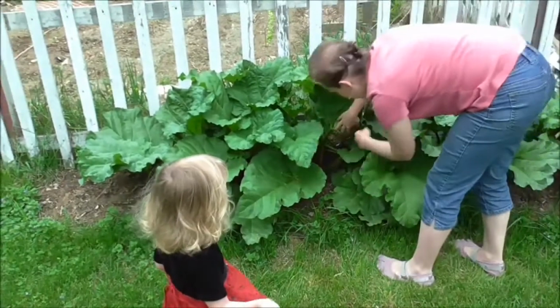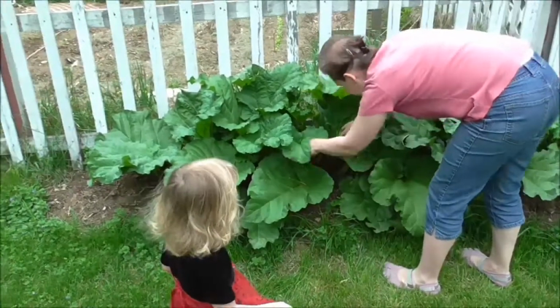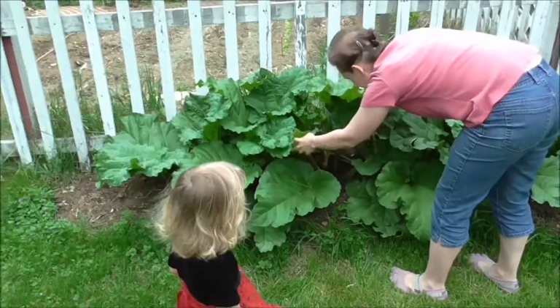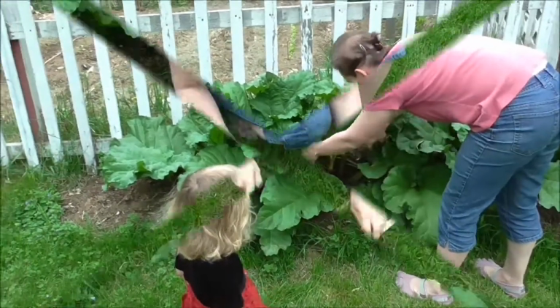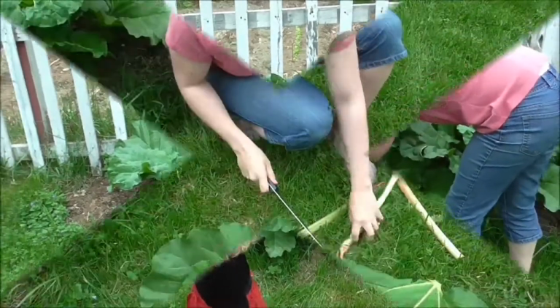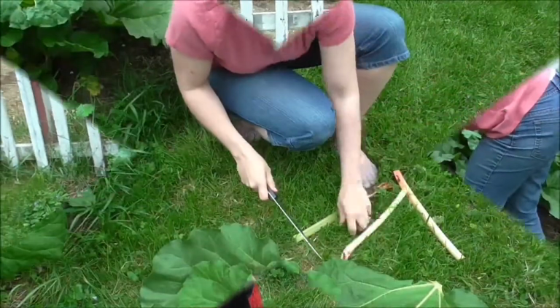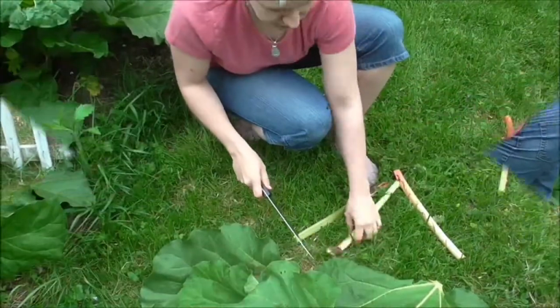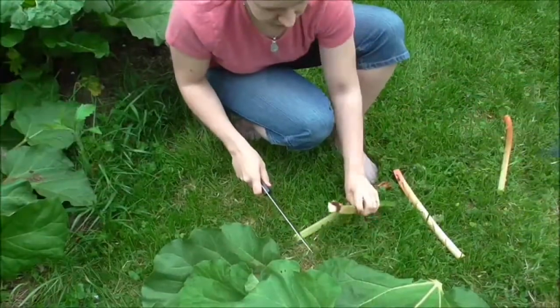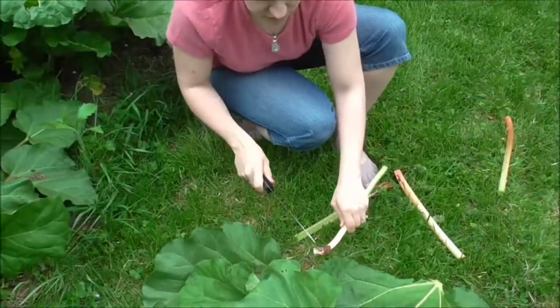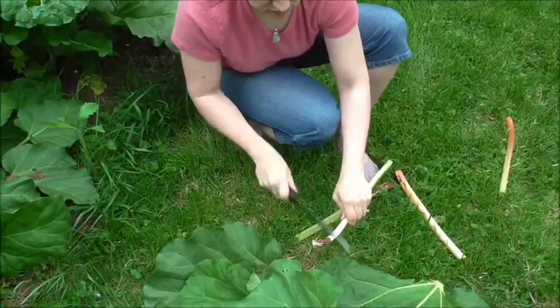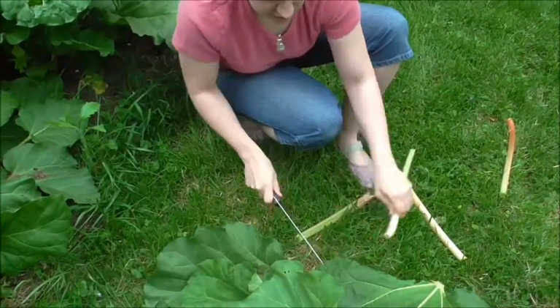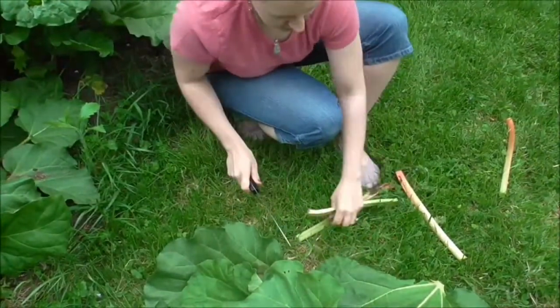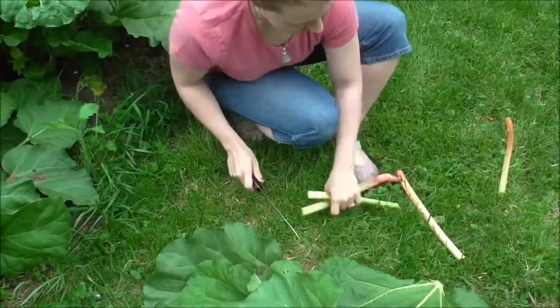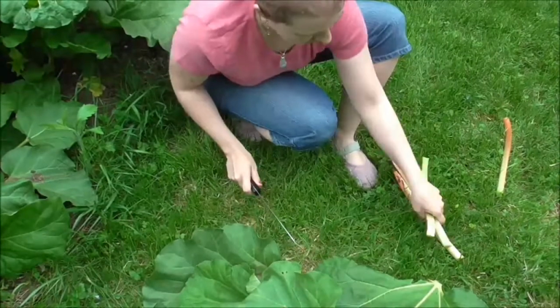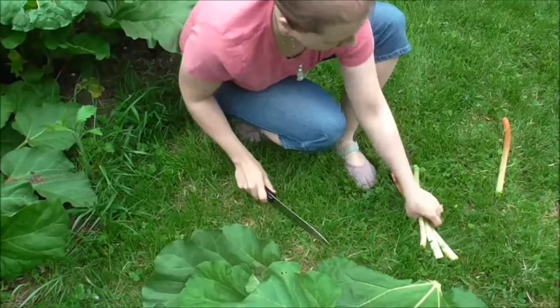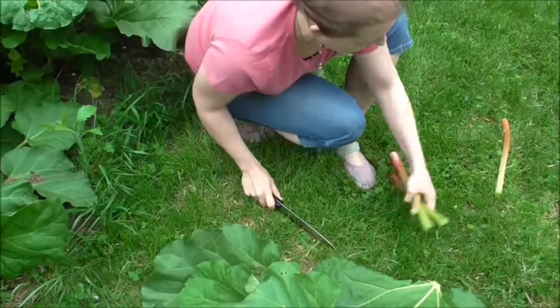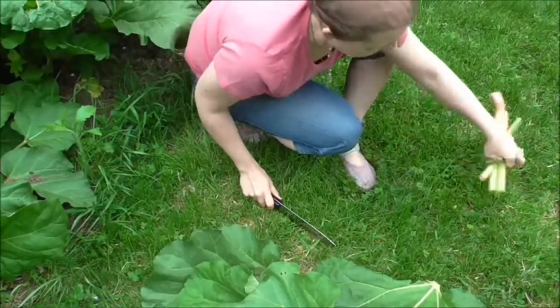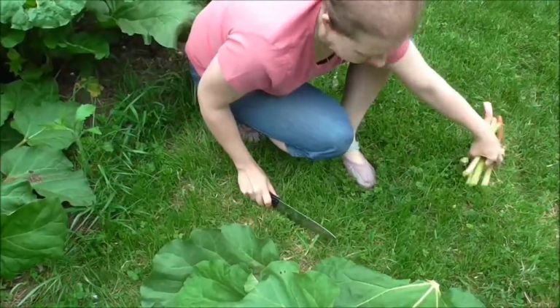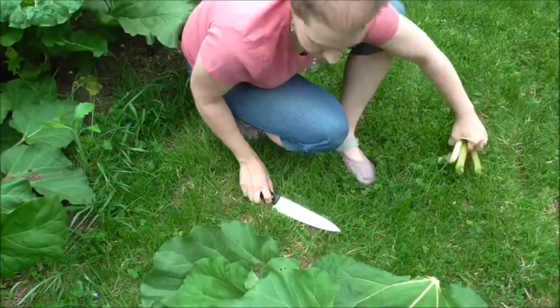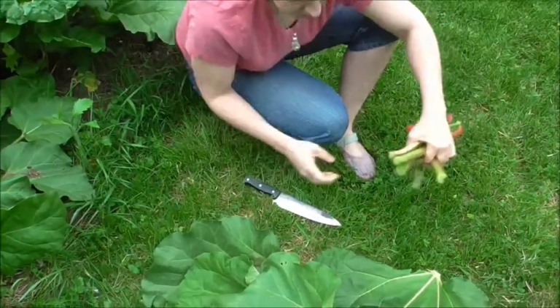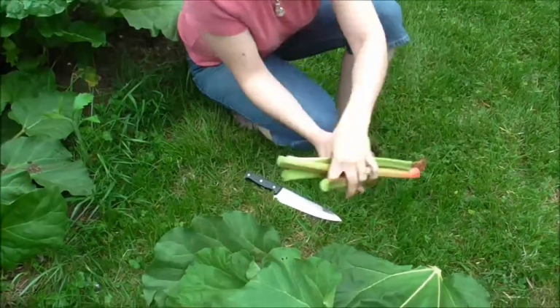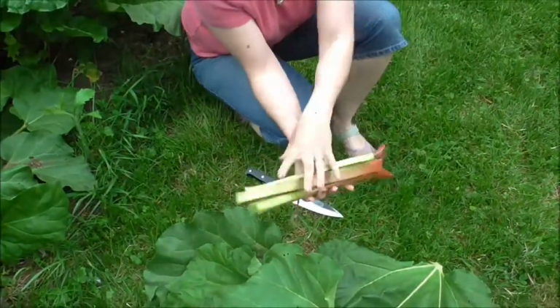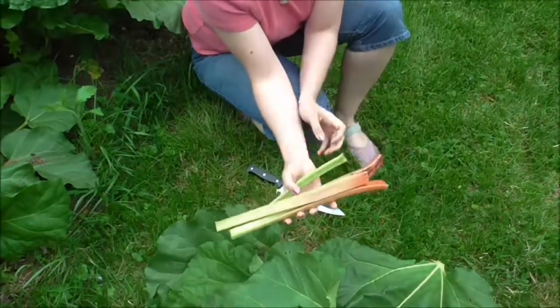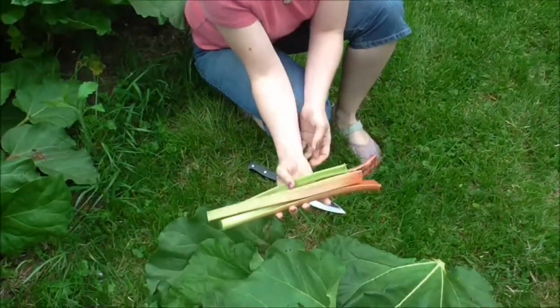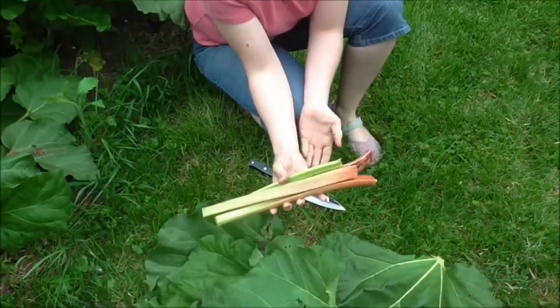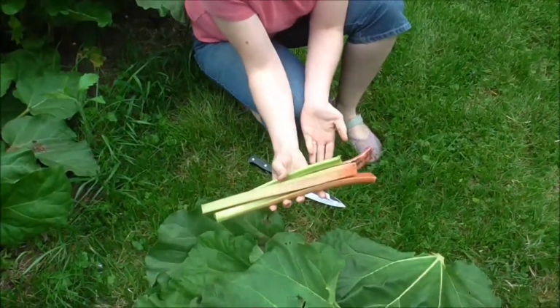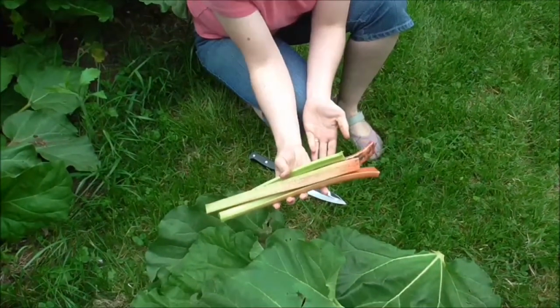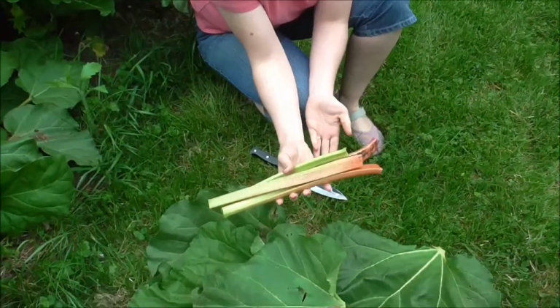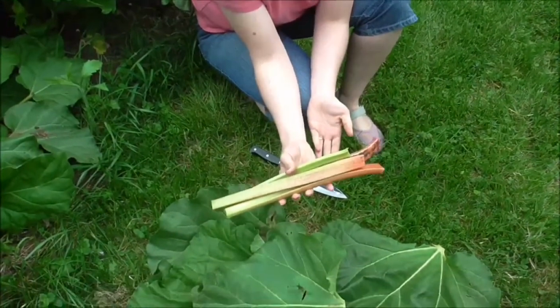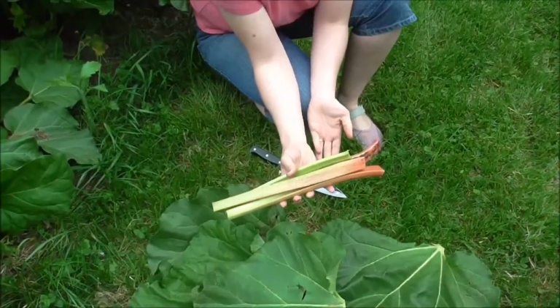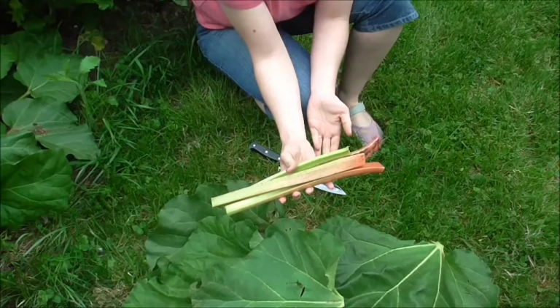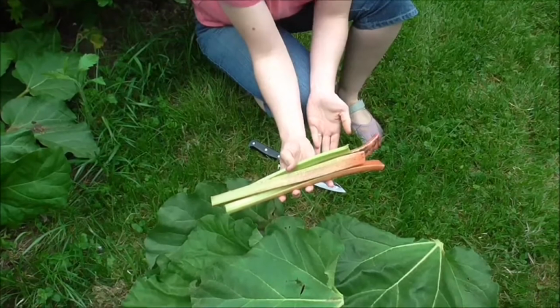You'll find the leaves are poisonous, so please do not eat those. And there you have it — freshly harvested rhubarb.